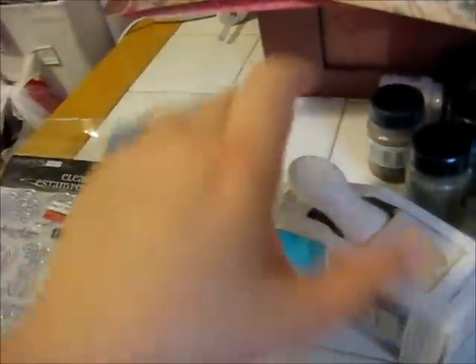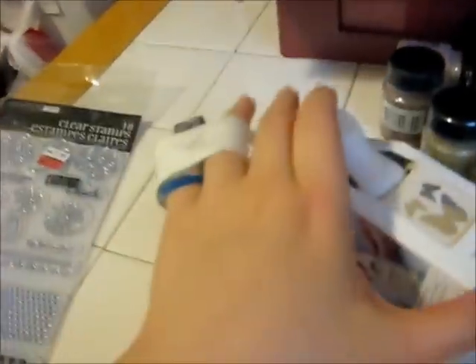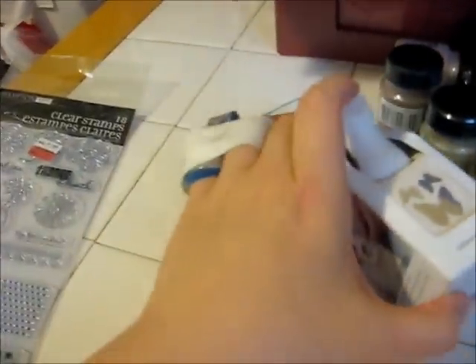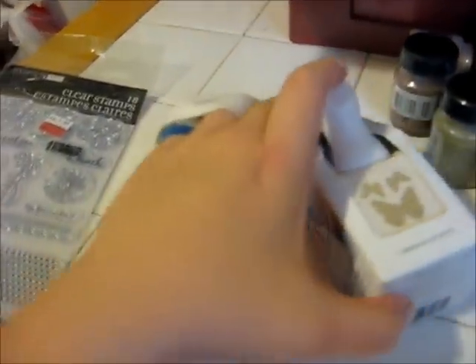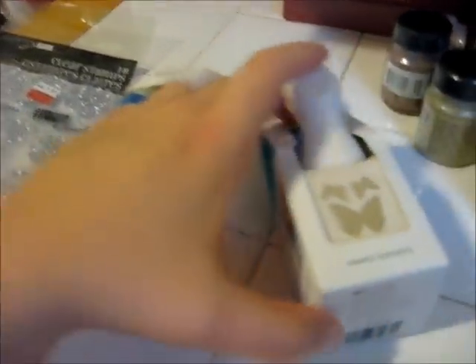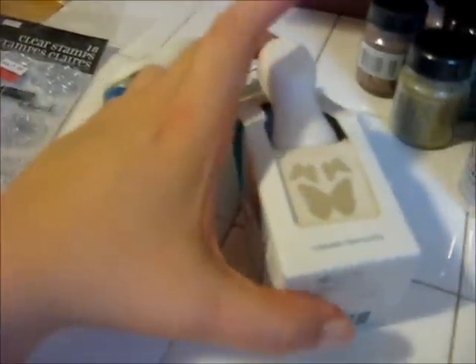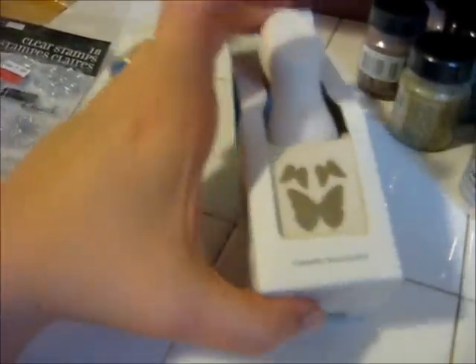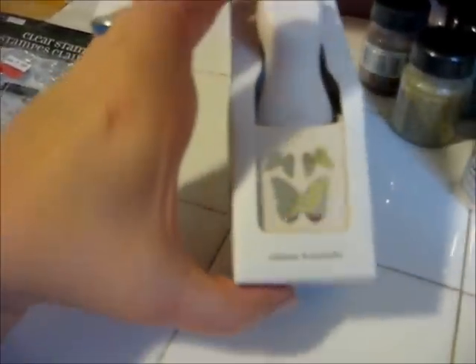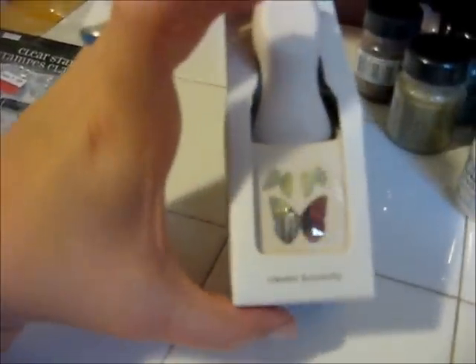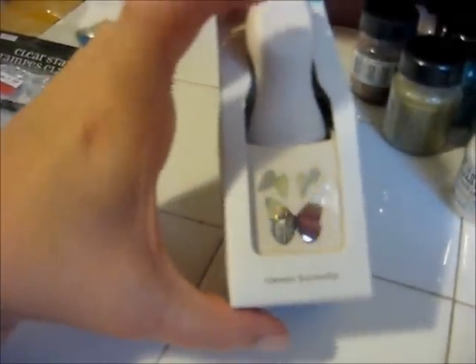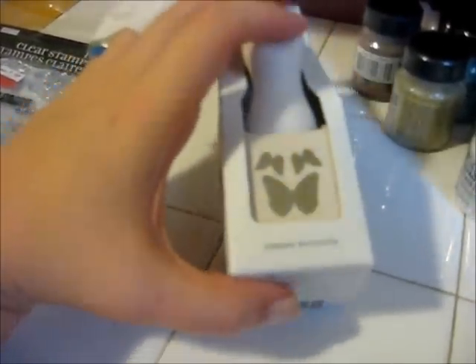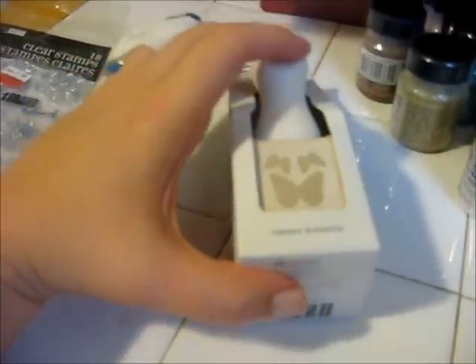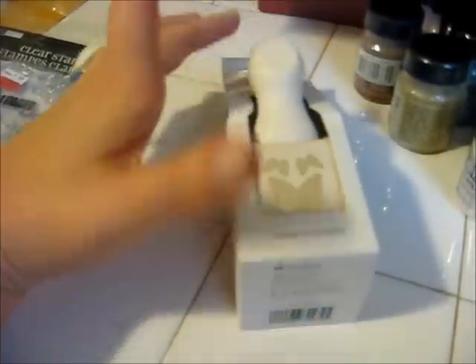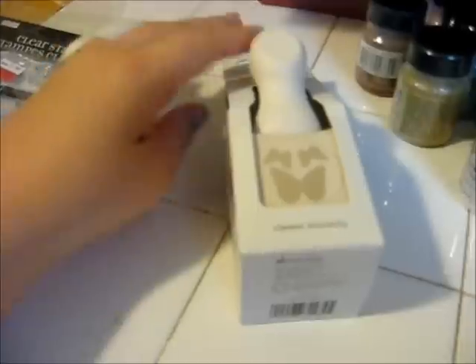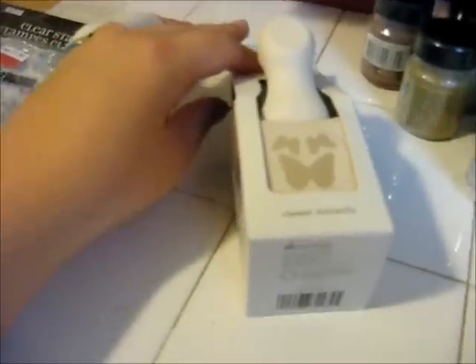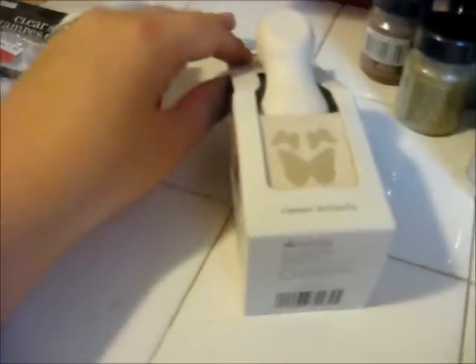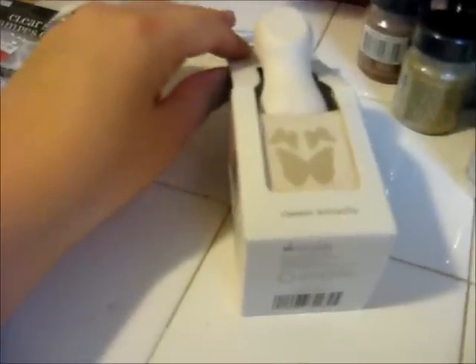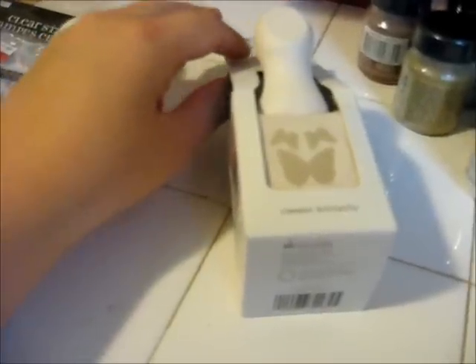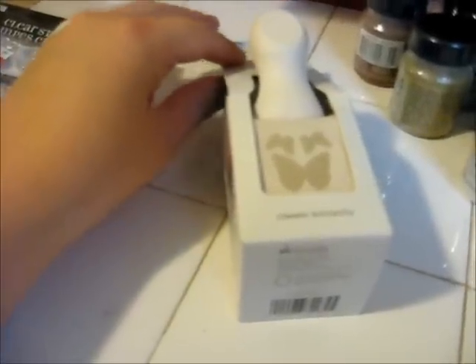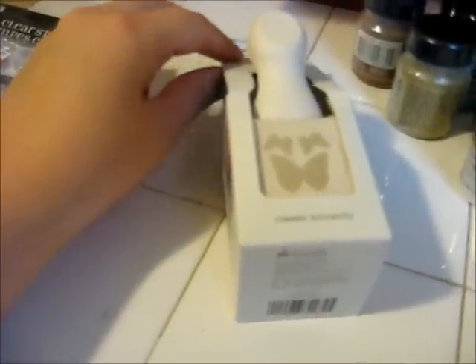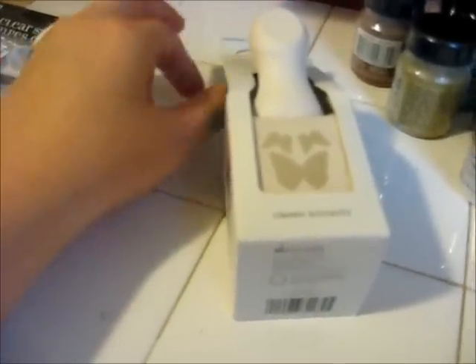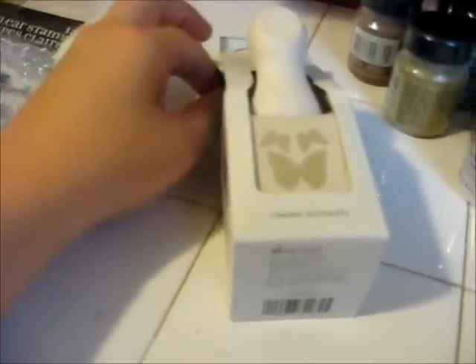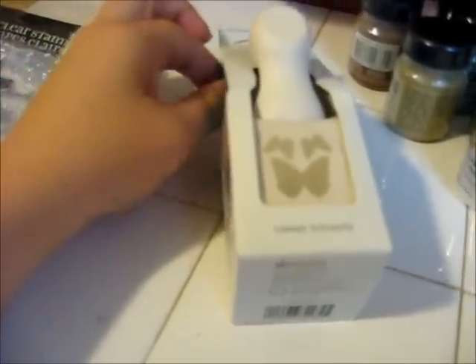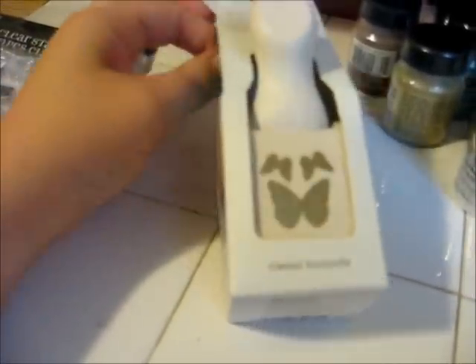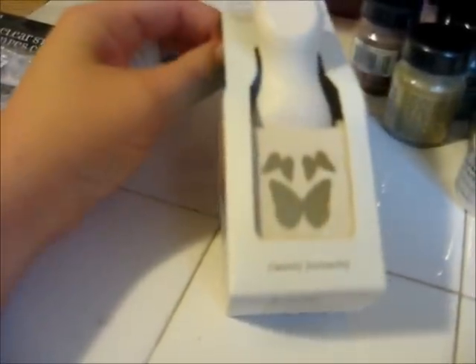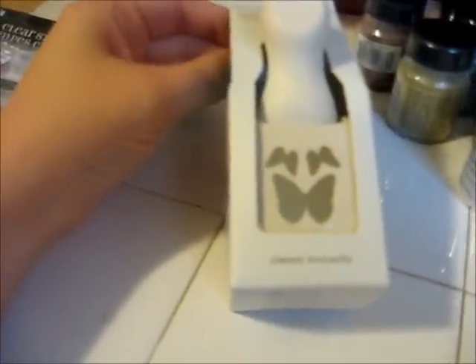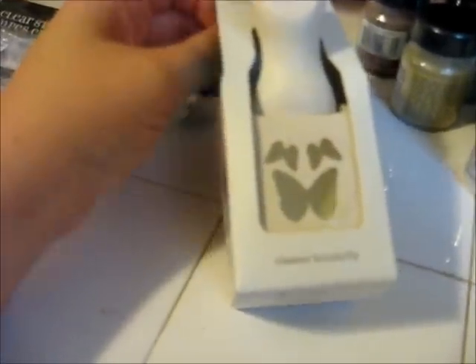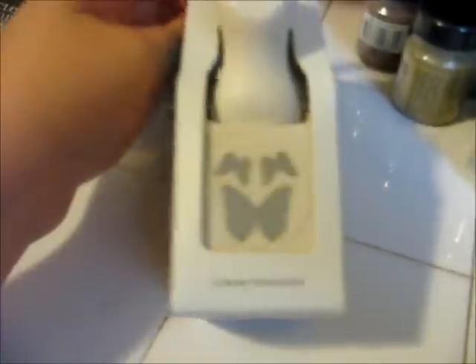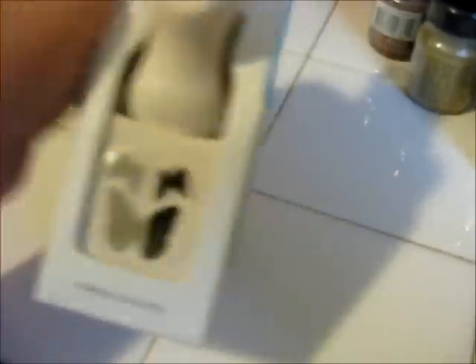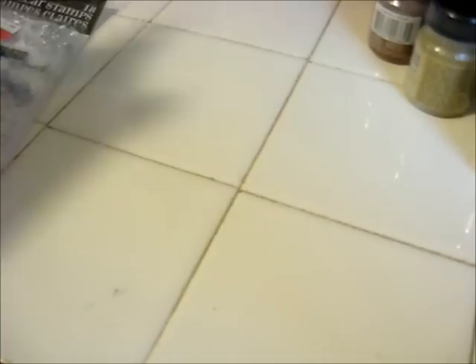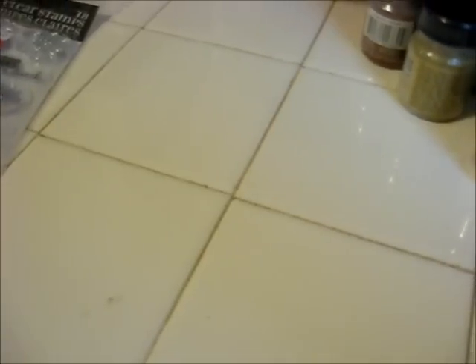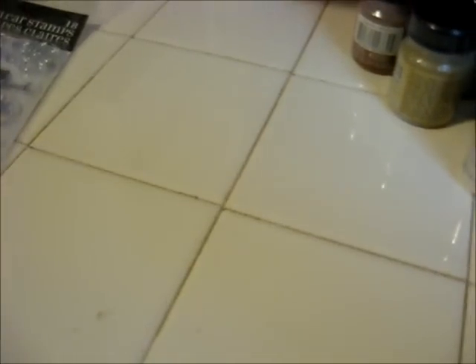I also picked up this Martha Stewart Butterfly Punch. I do not have any butterfly punches, and I used my 40% off coupon. So that's what I picked up from Michael's.